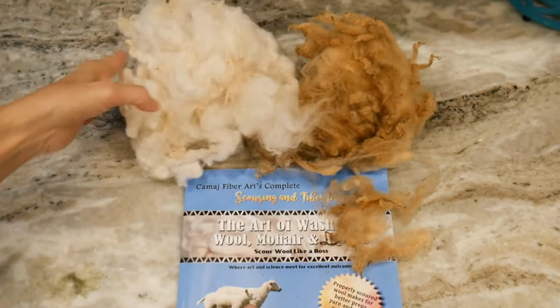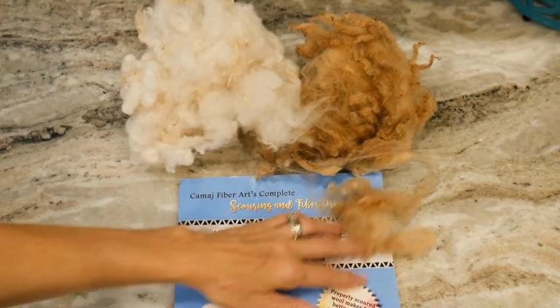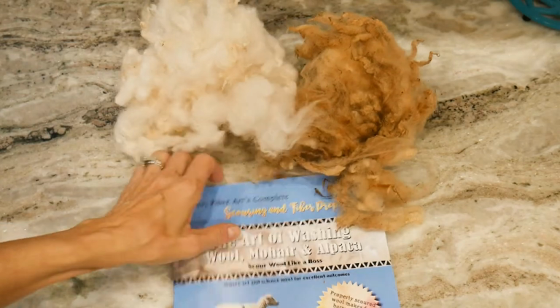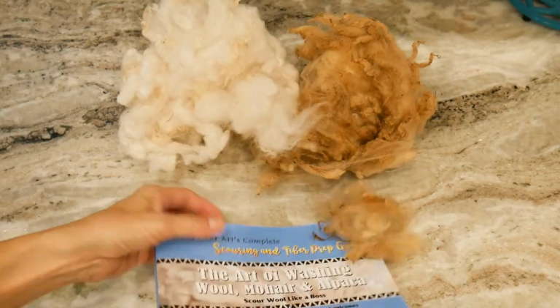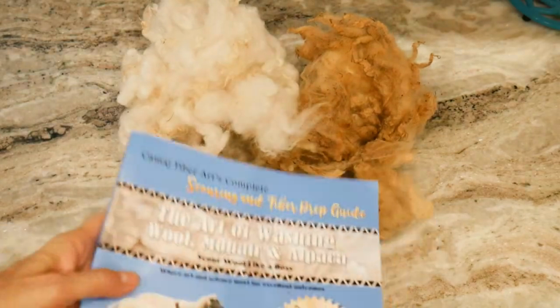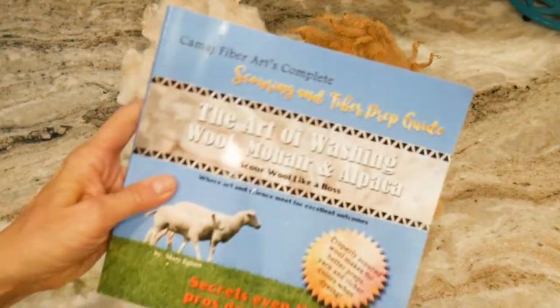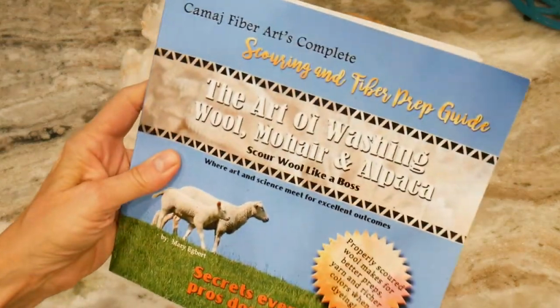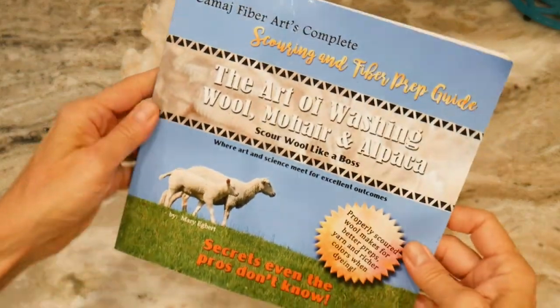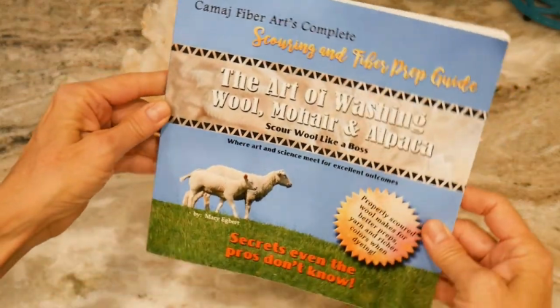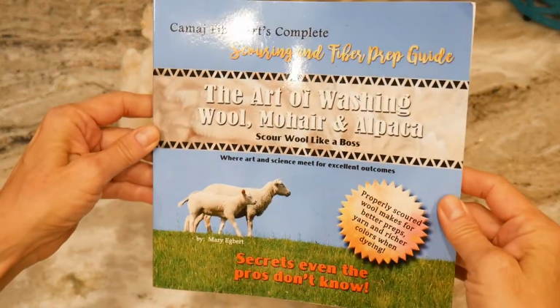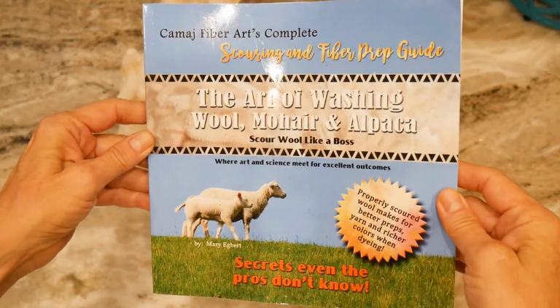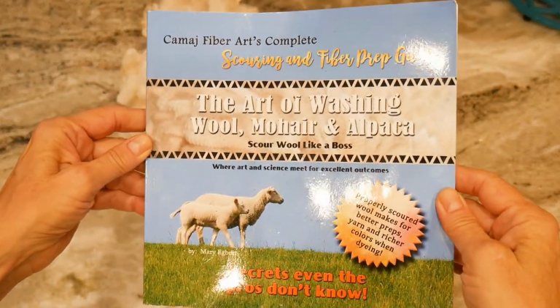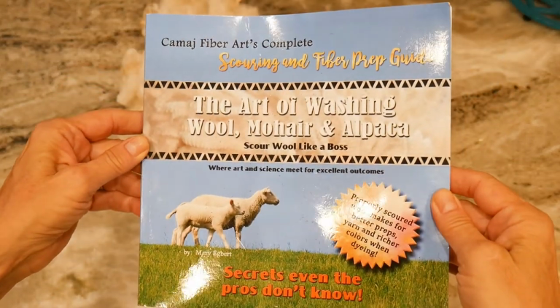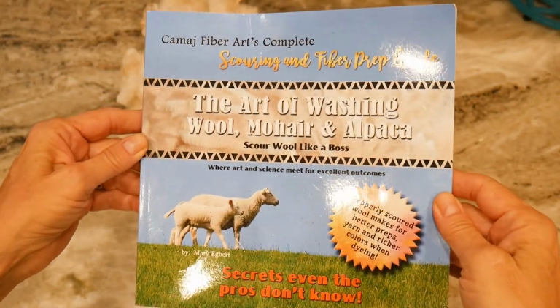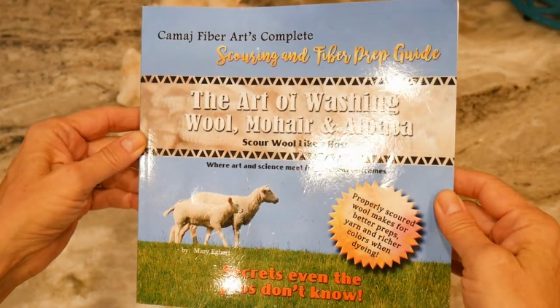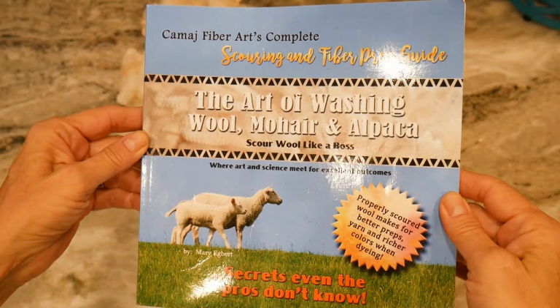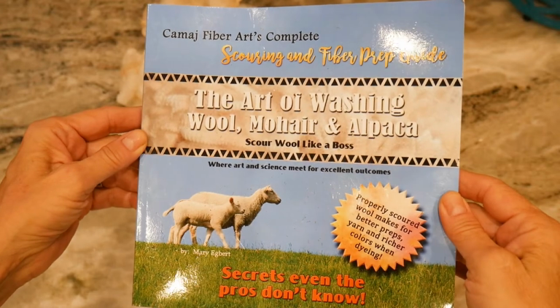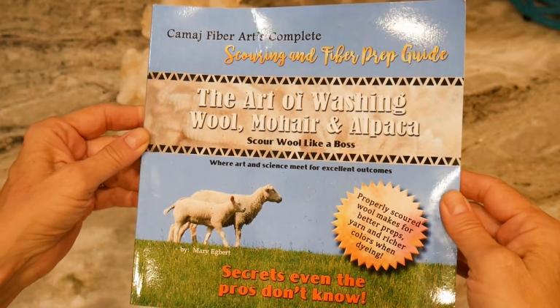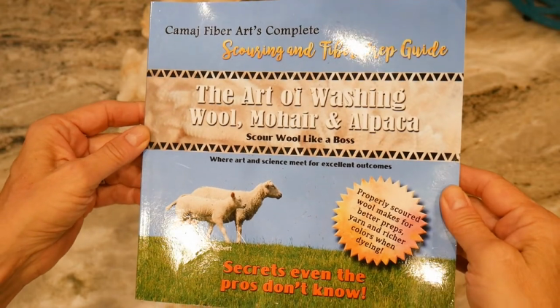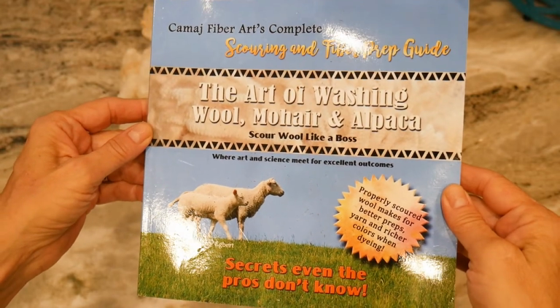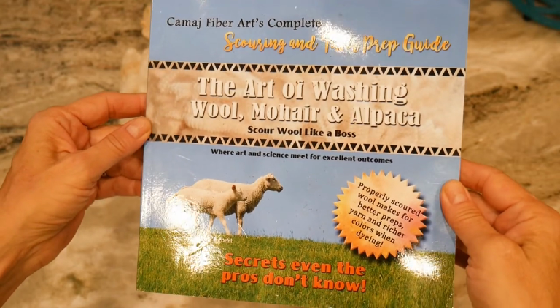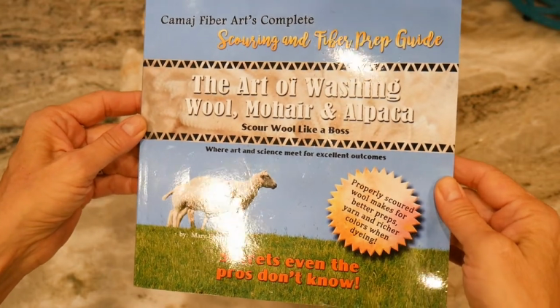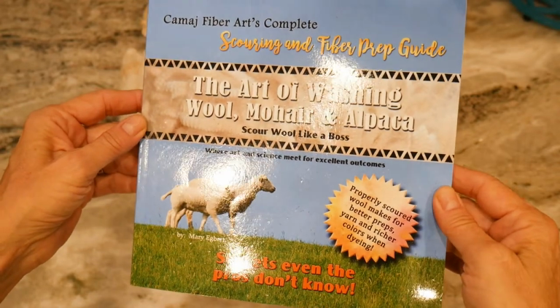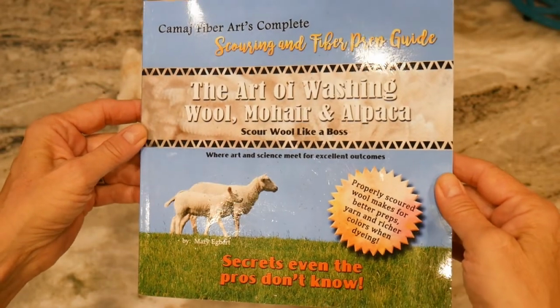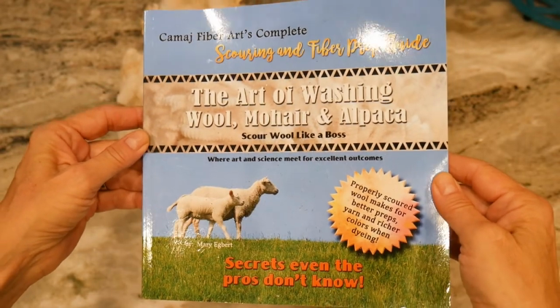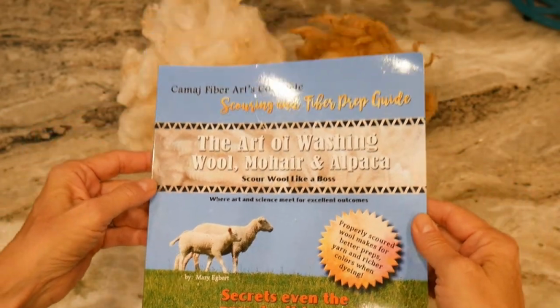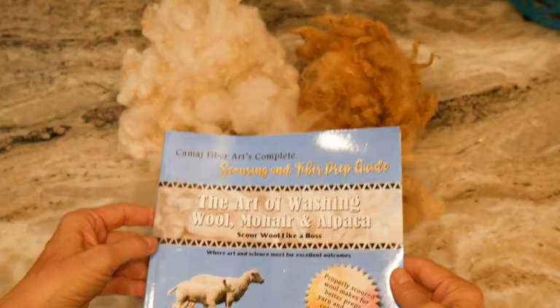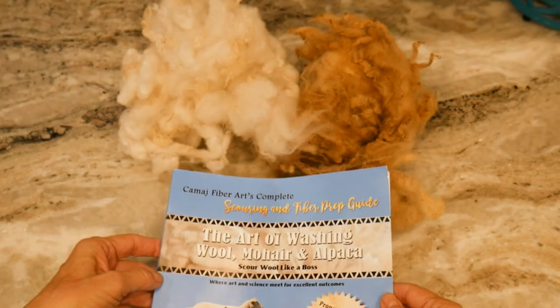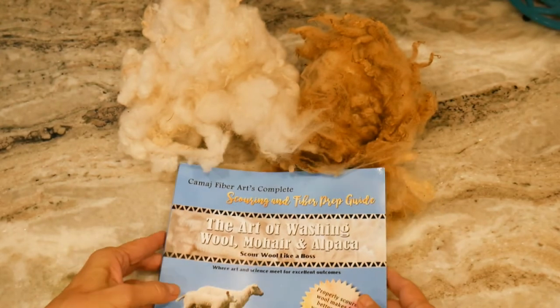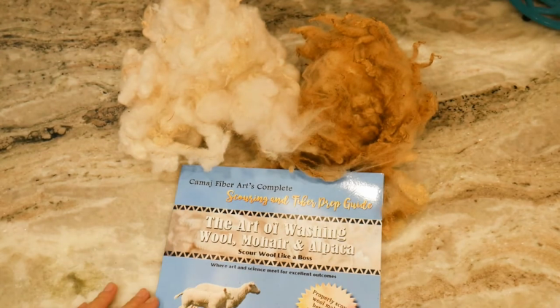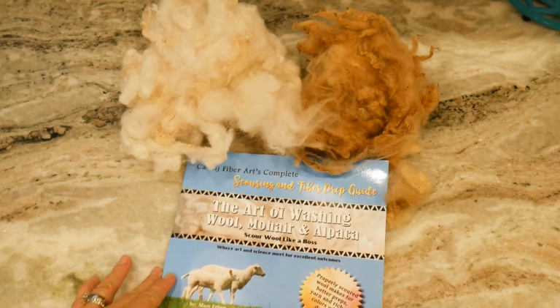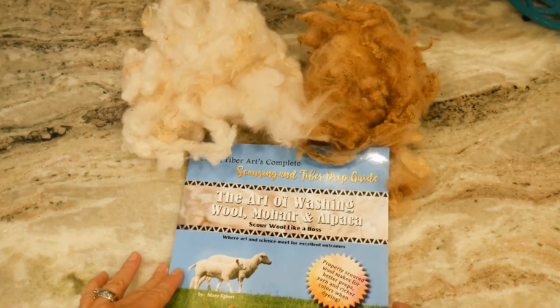So if you want to learn how to scour correctly and properly the very first time, on Amazon you can find my book The Art of Washing Wool, Mohair and Alpaca. Thanks for watching and we'll see you soon. Bye!